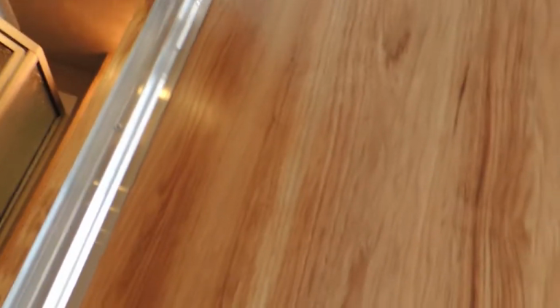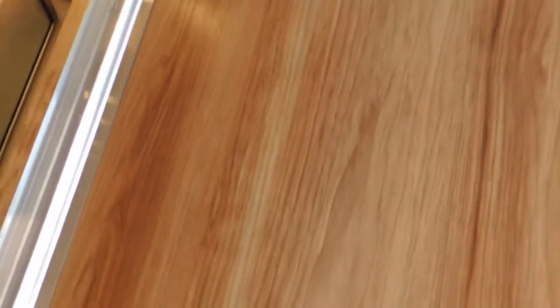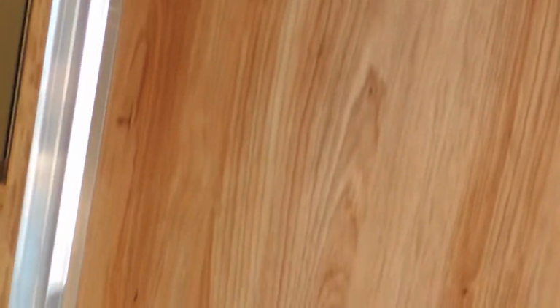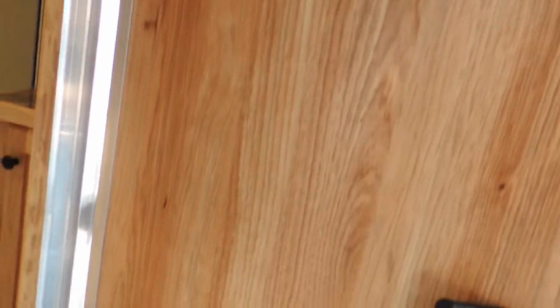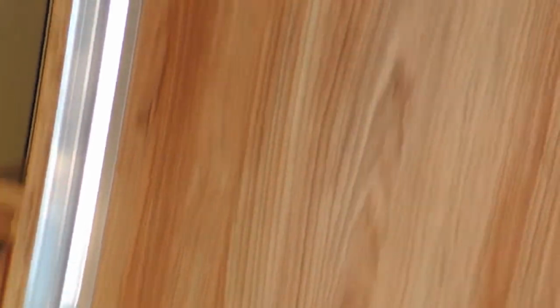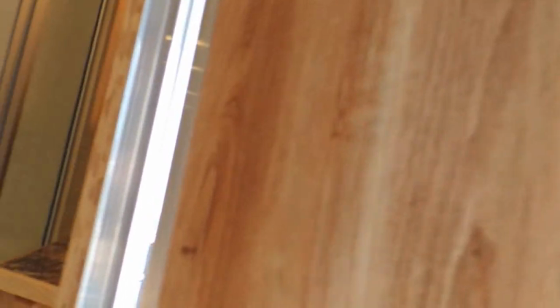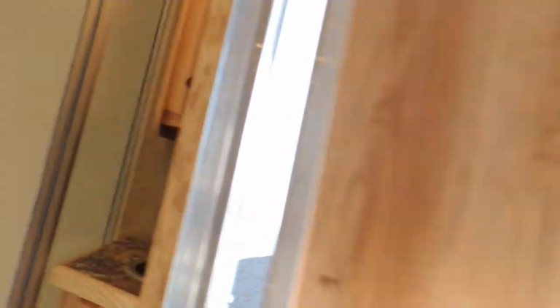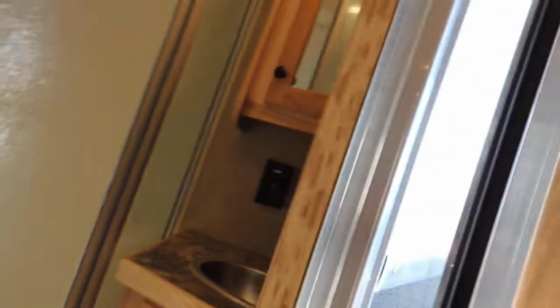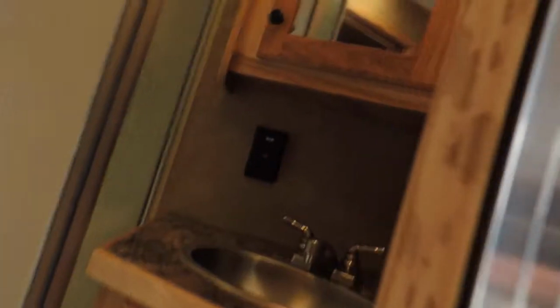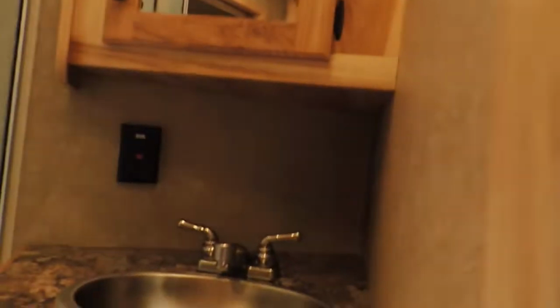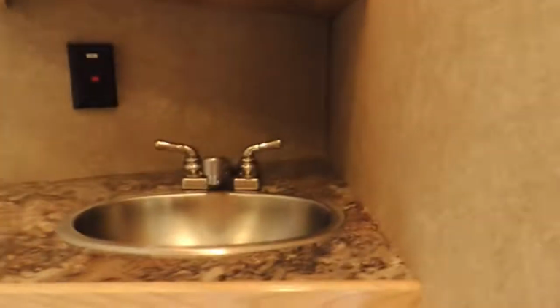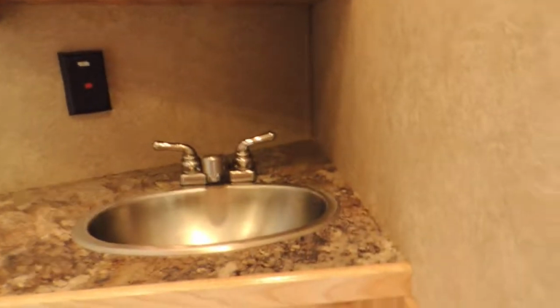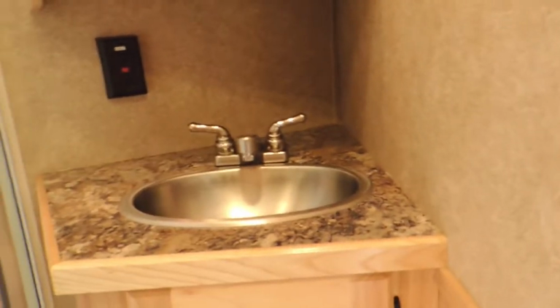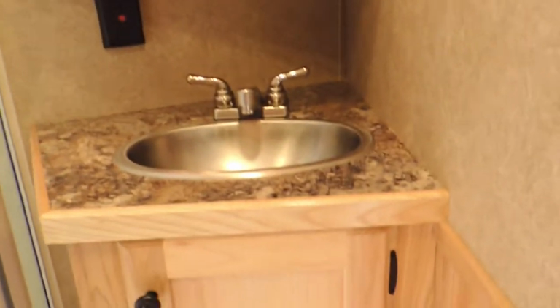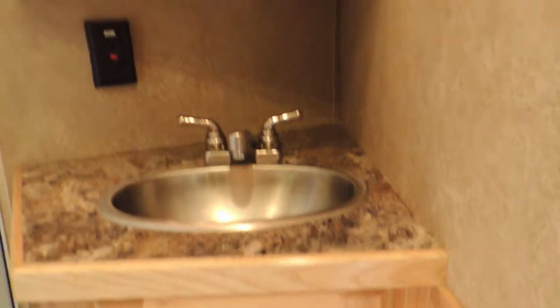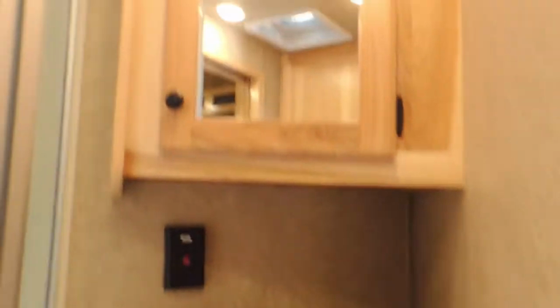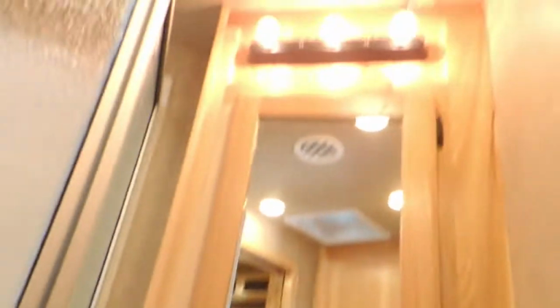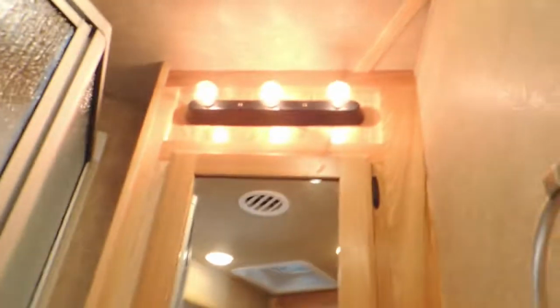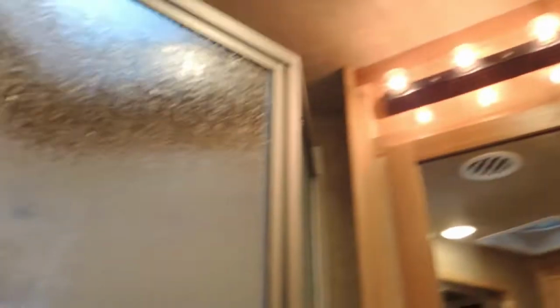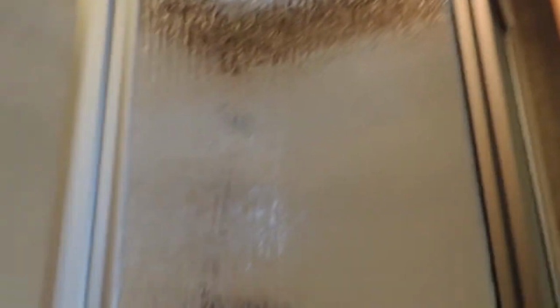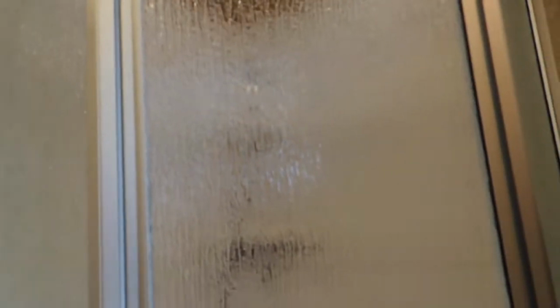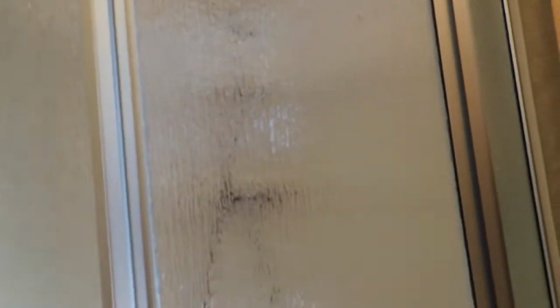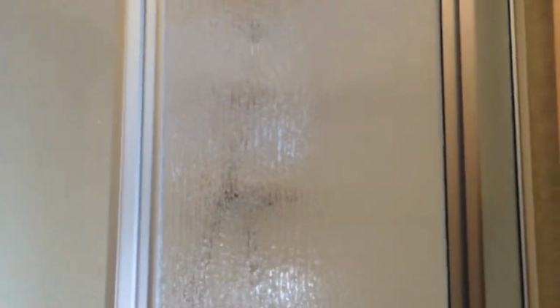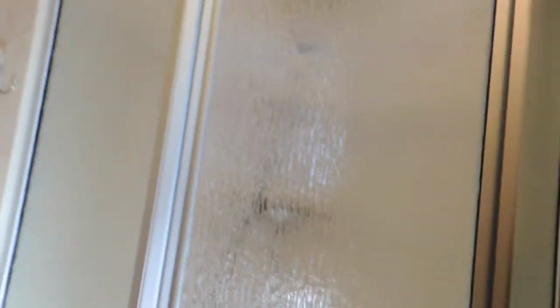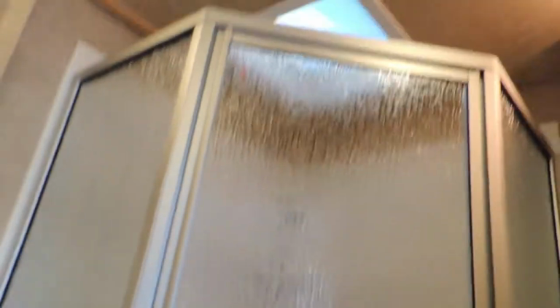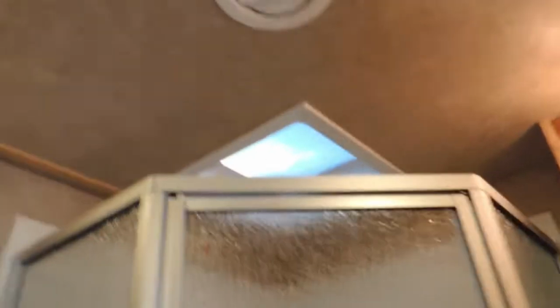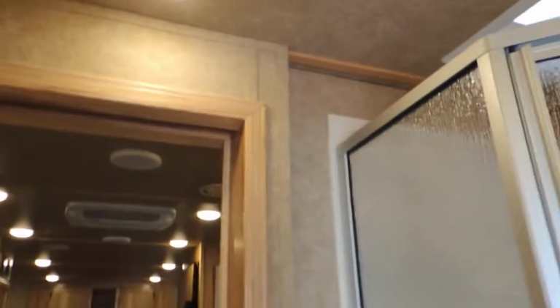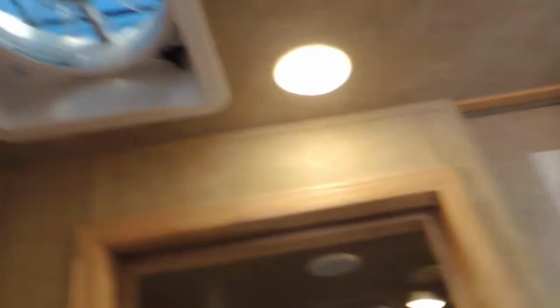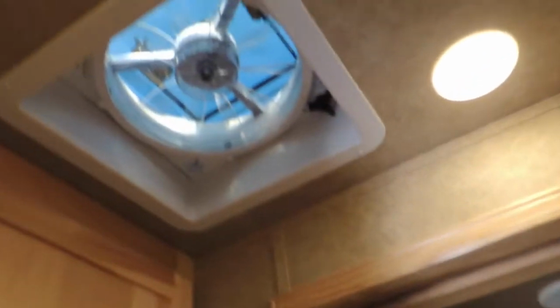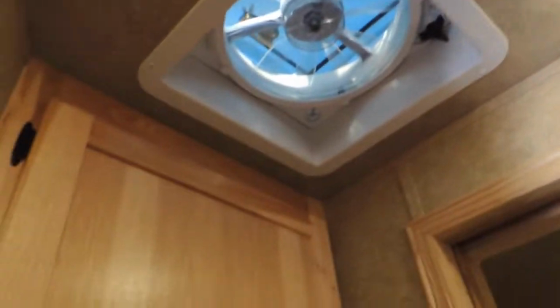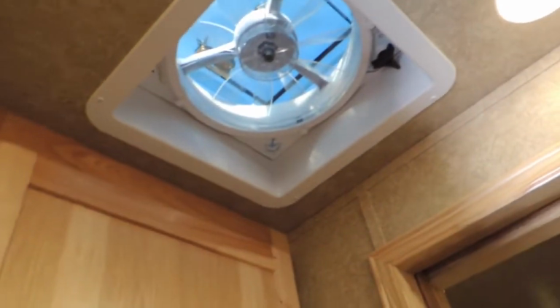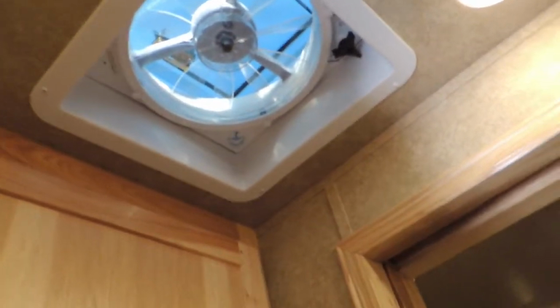Upgrade to your hickory. Got your vanity, stainless steel sink. Frosted glass on your shower with your skylight. Your power roof vent.